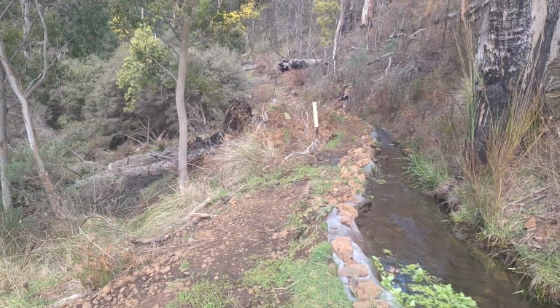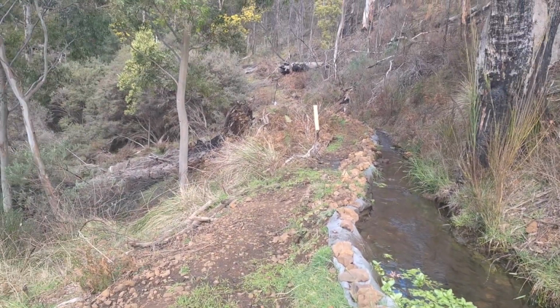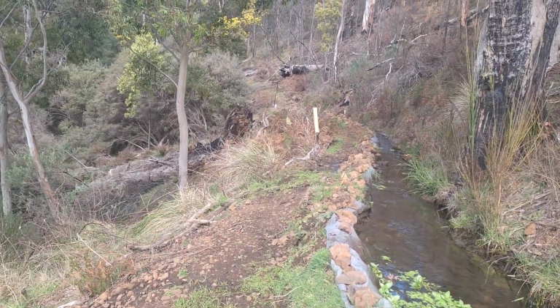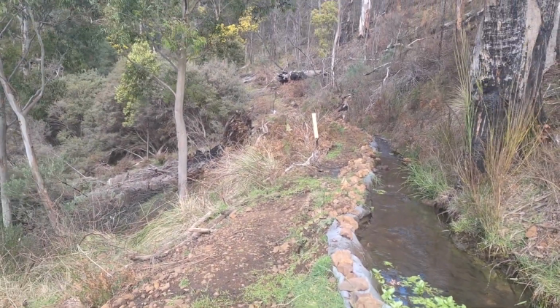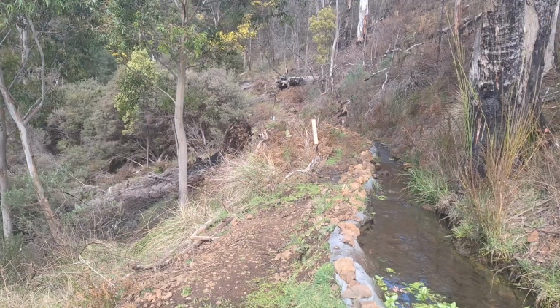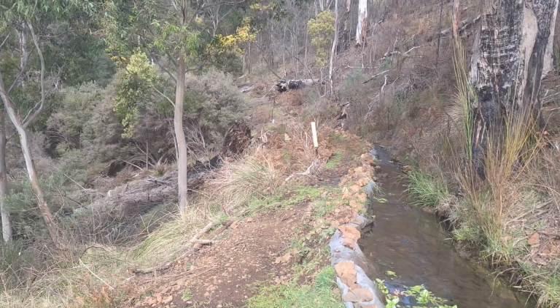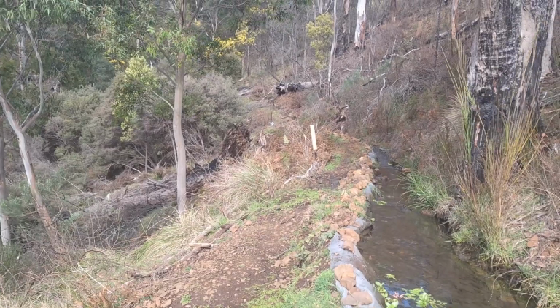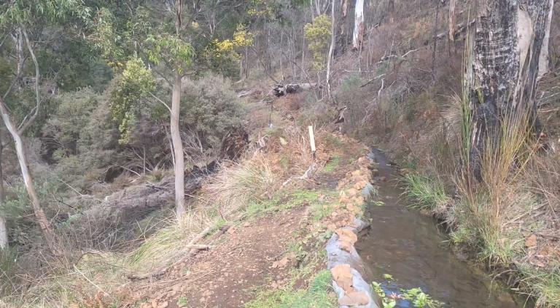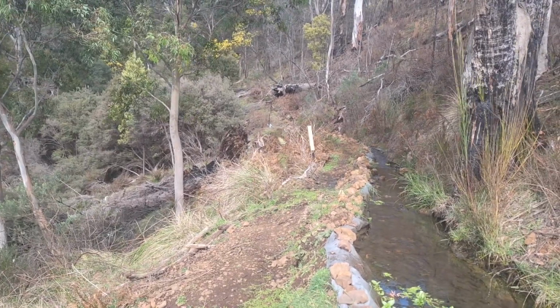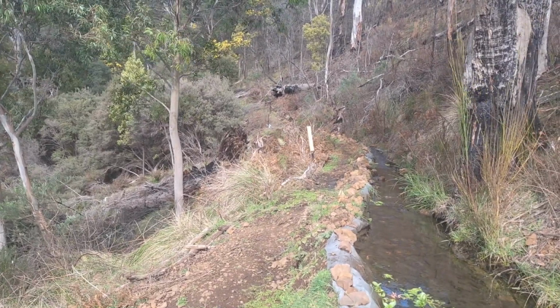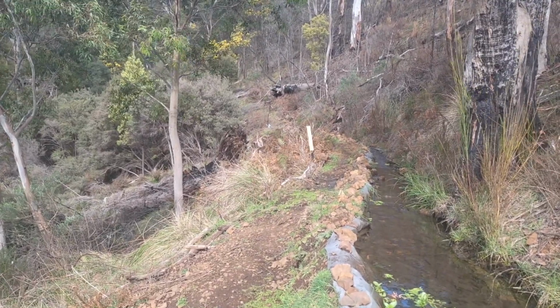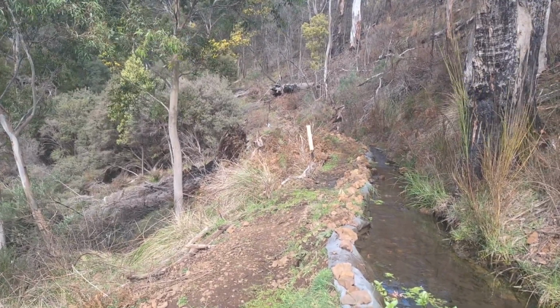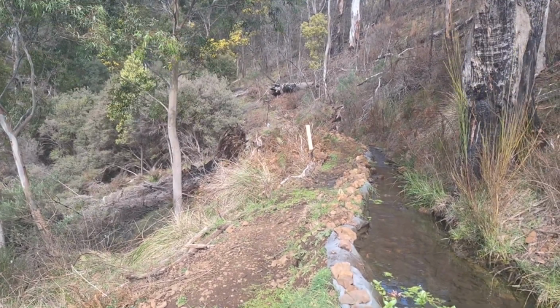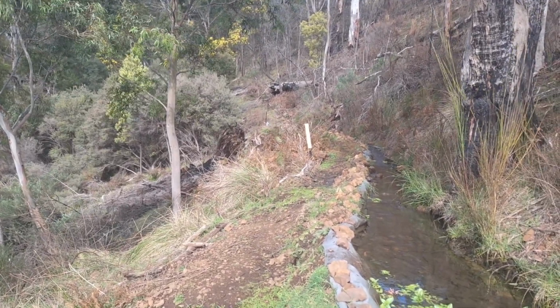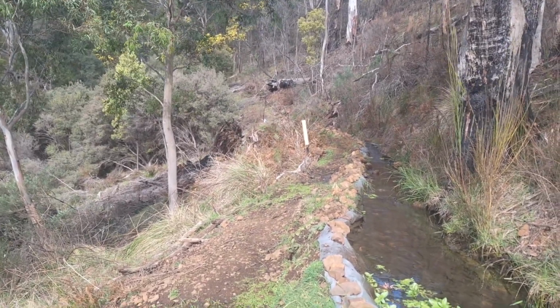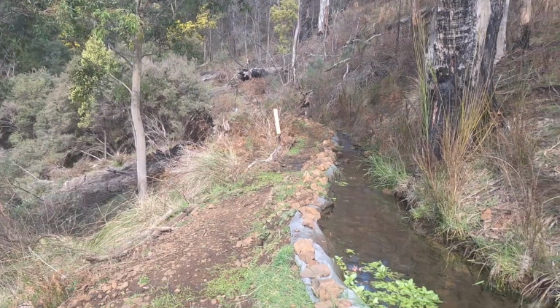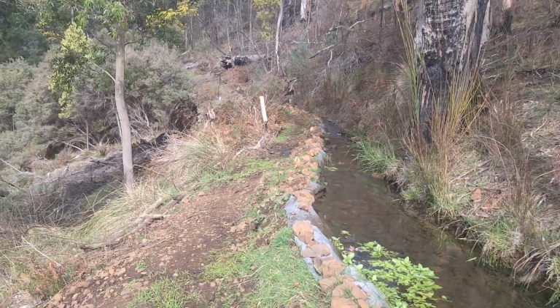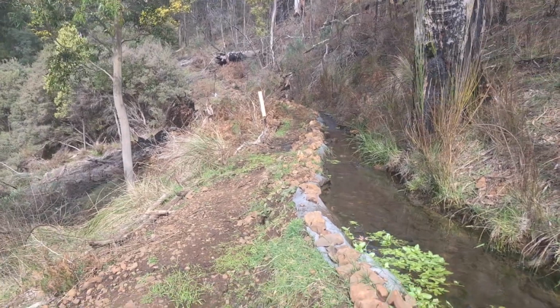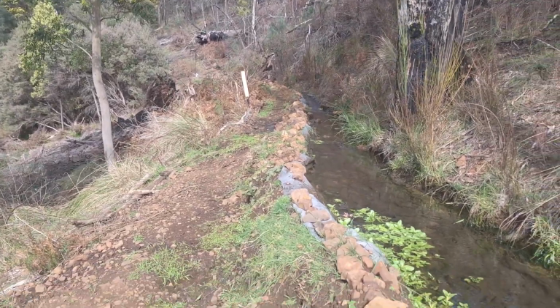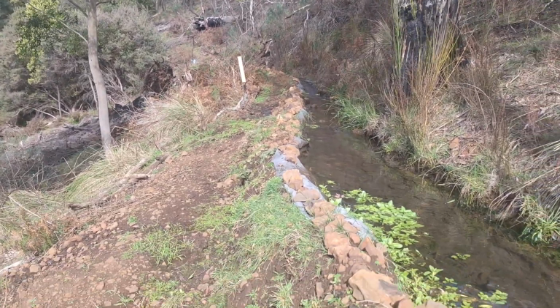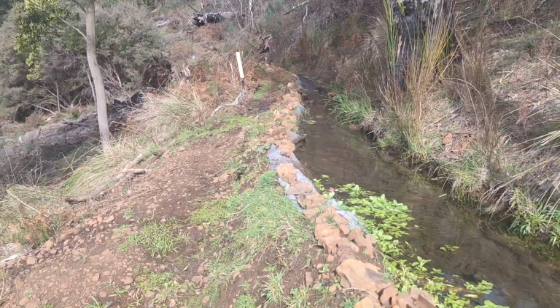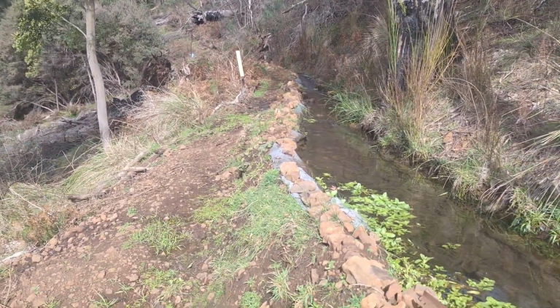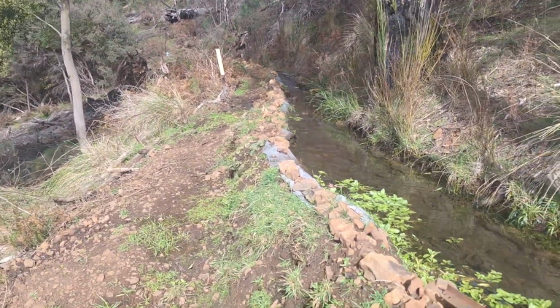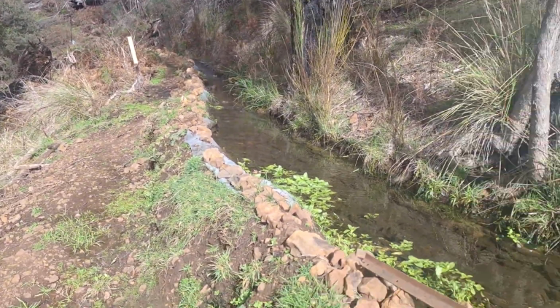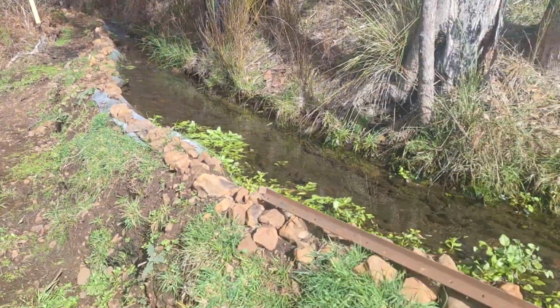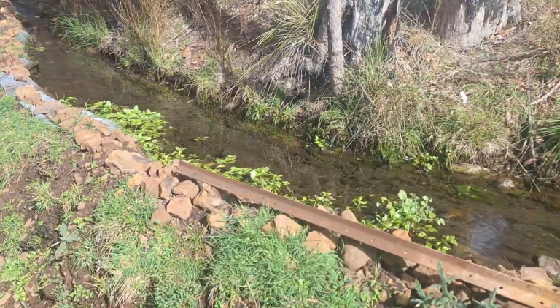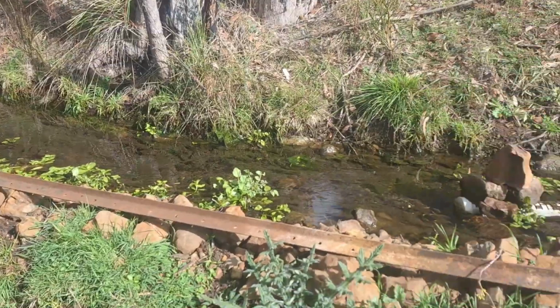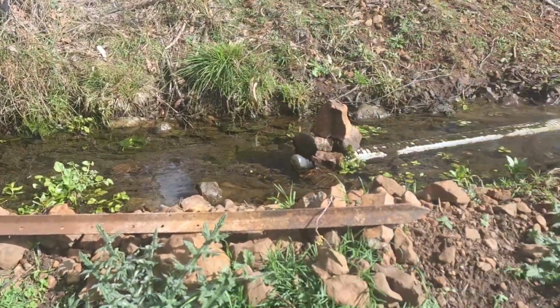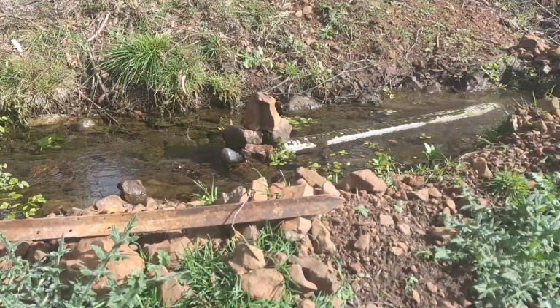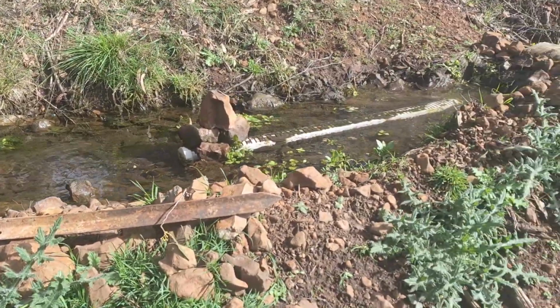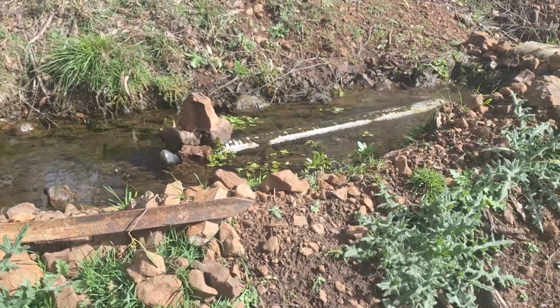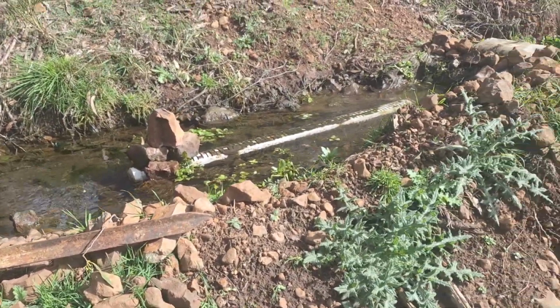Up near where that old tree is with the black burnt-out area on it. This water race was put here by the old-timers back in the early 19th century.